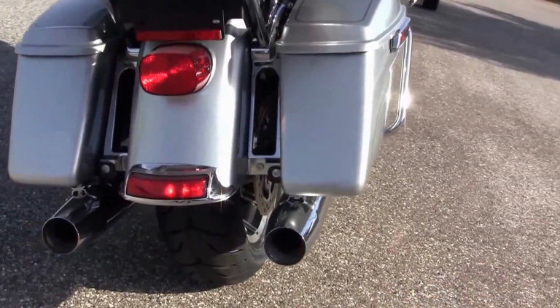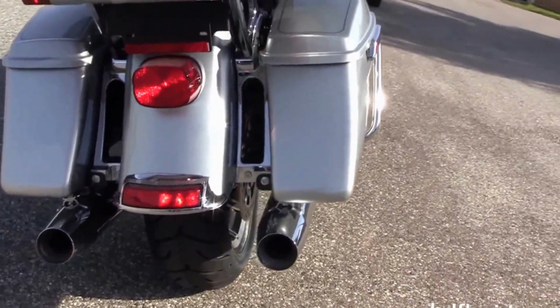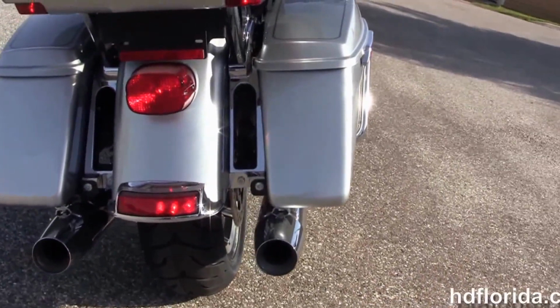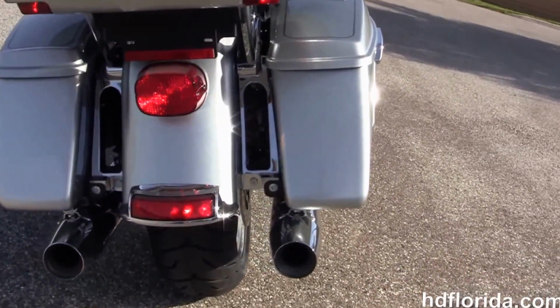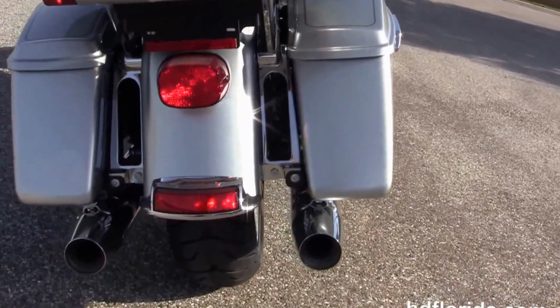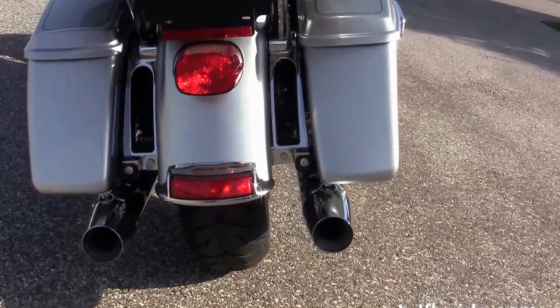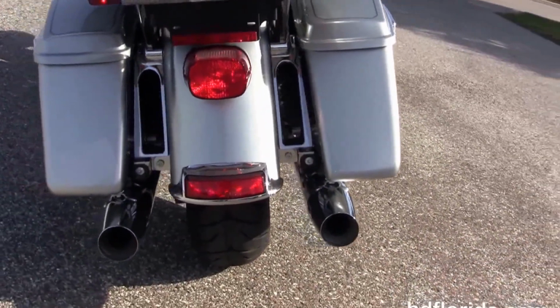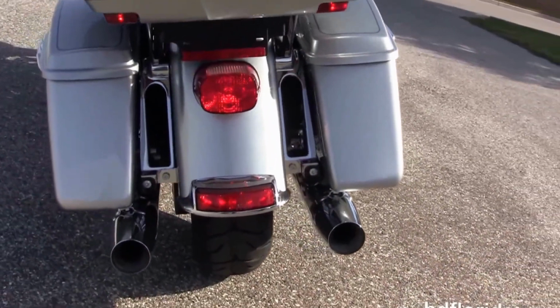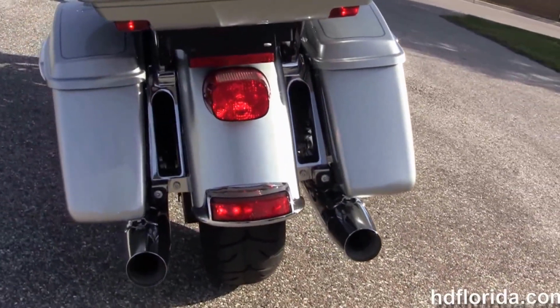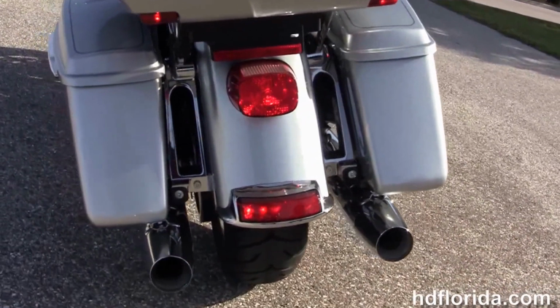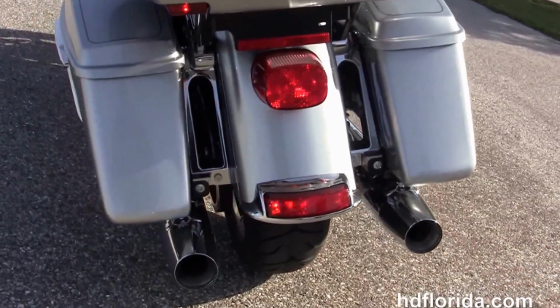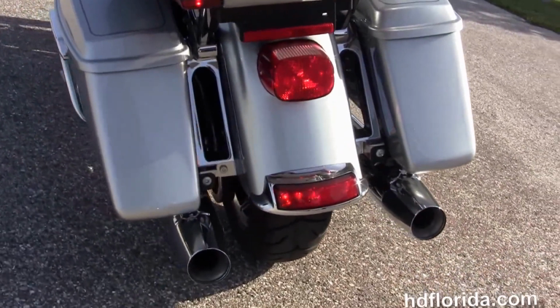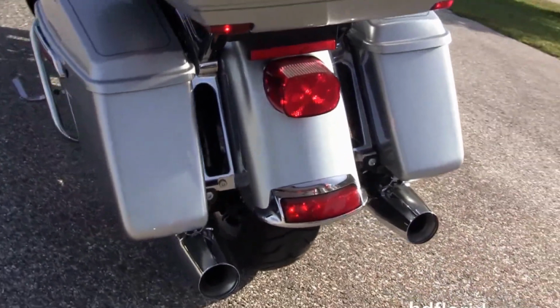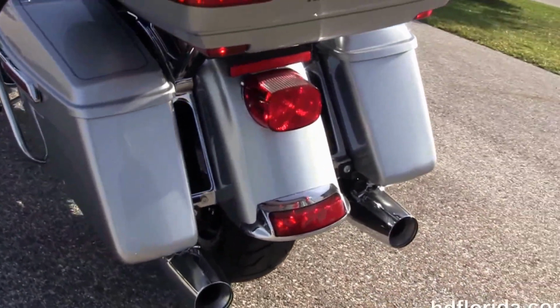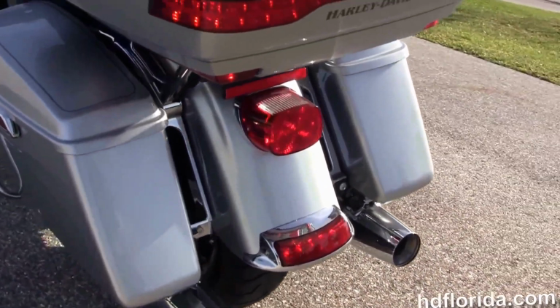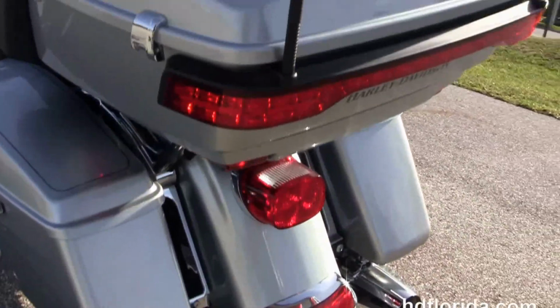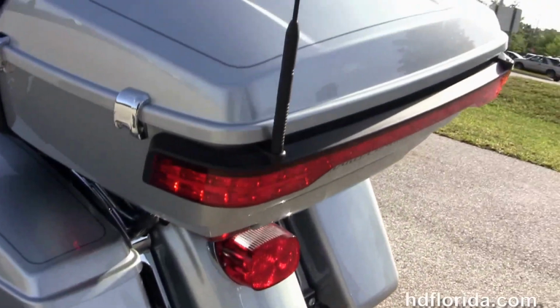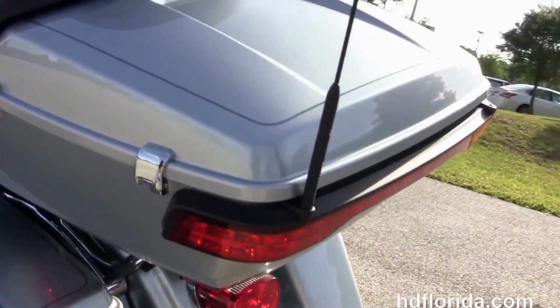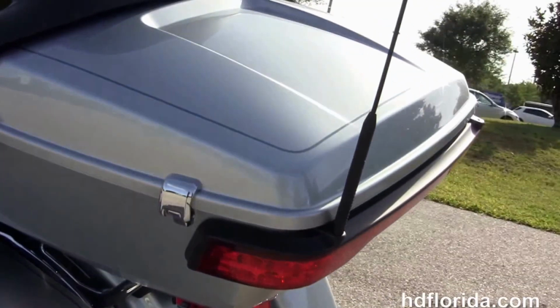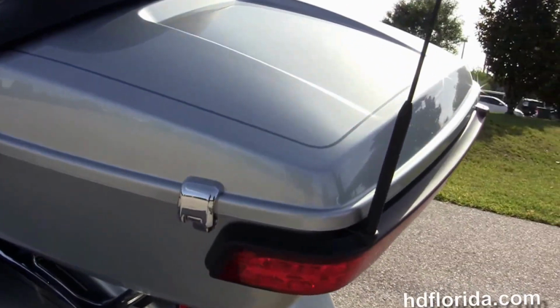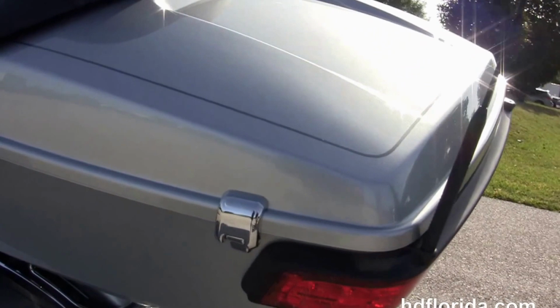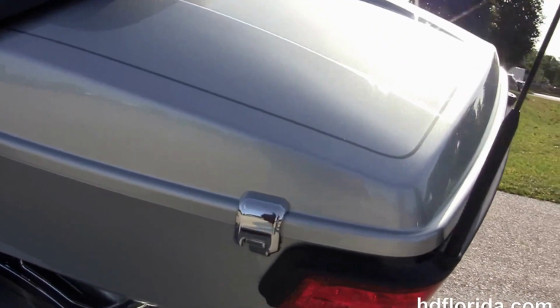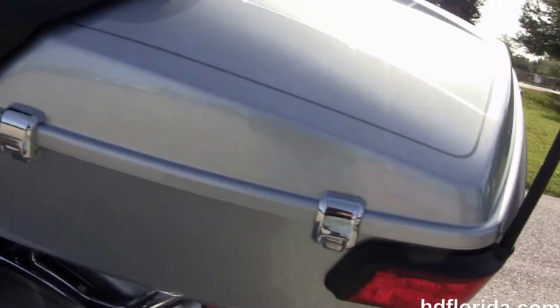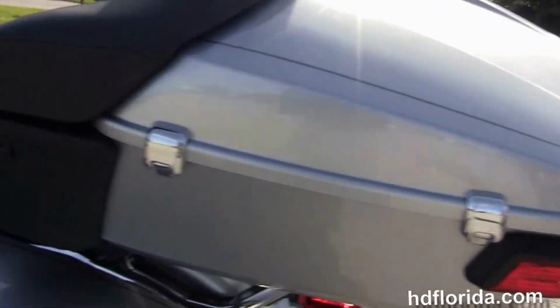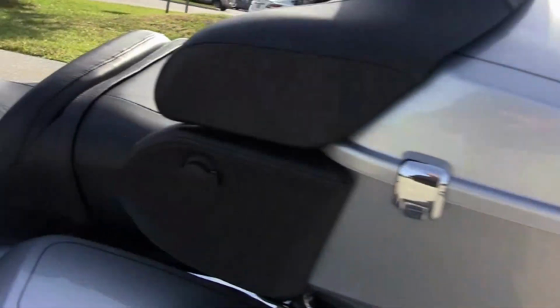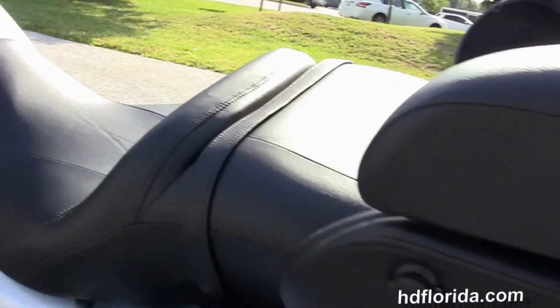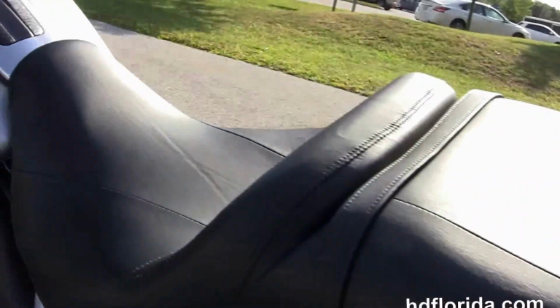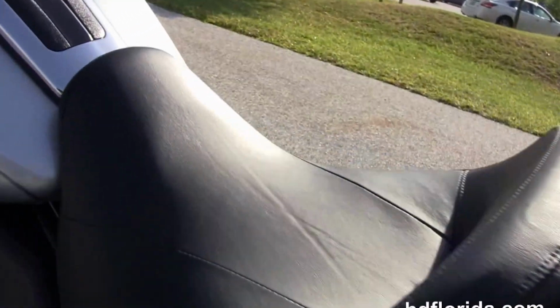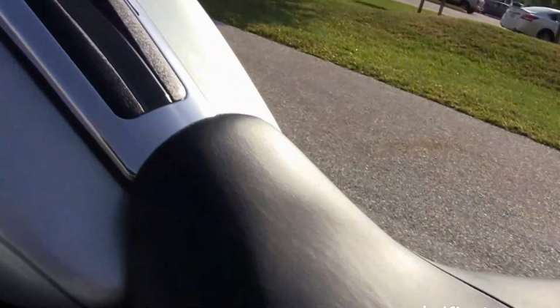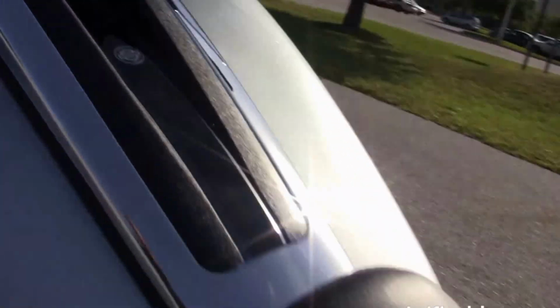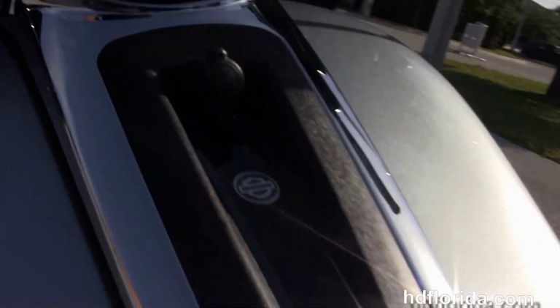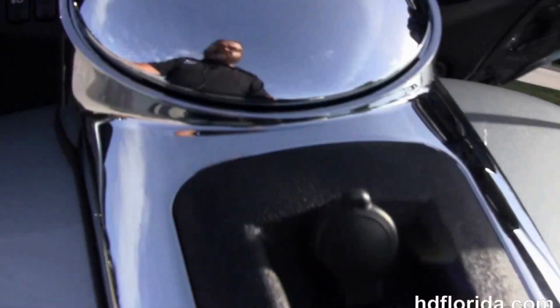It's got a 6-speed transmission, full size rider and passenger floorboards, chrome saddlebag guards and one-touch hard locking saddlebags. It's got a keen tour pack with a one-touch latch, extended passenger area, tour-inspired 2-up seat and a 6-gallon fuel tank.